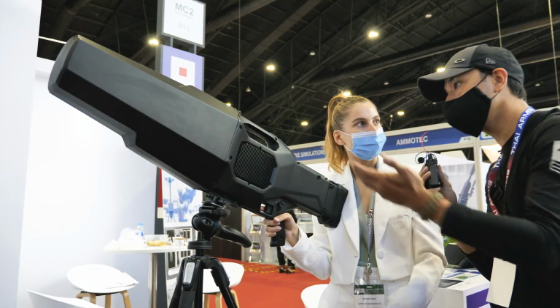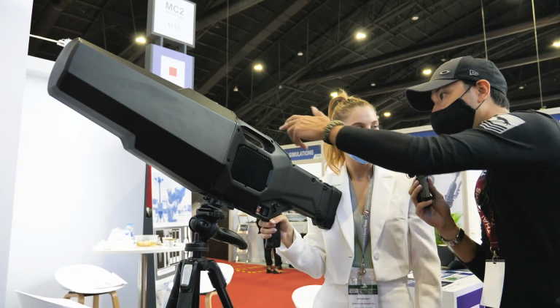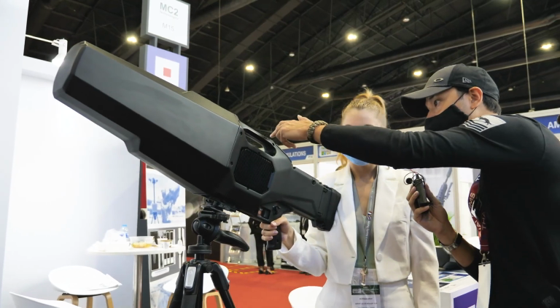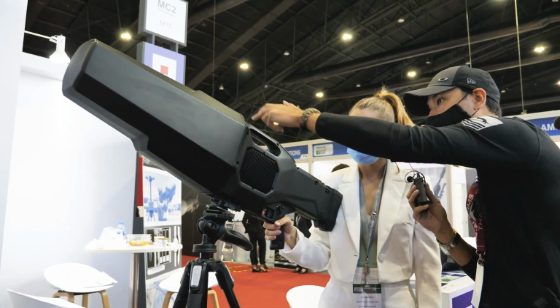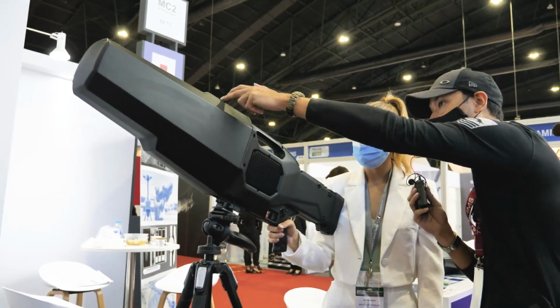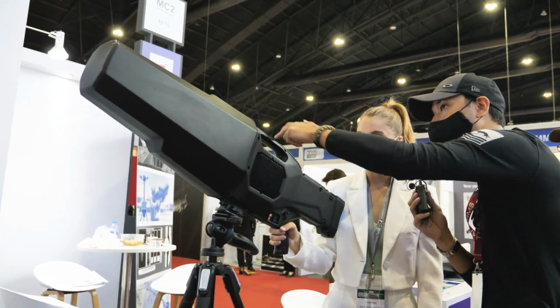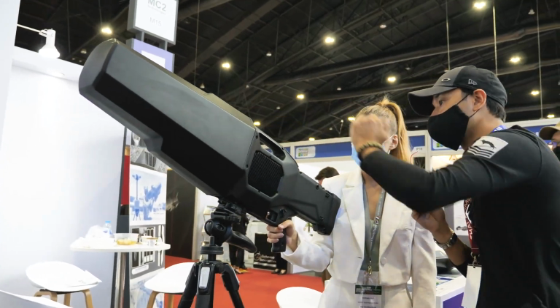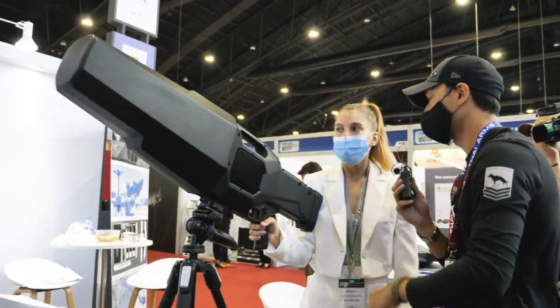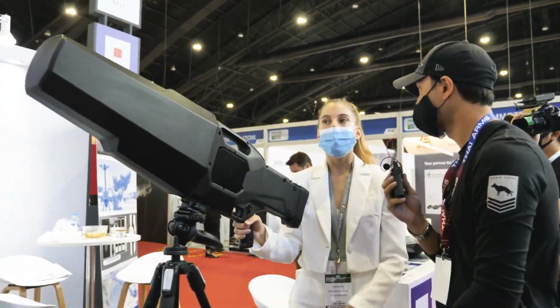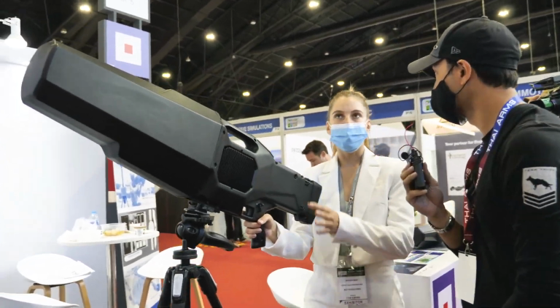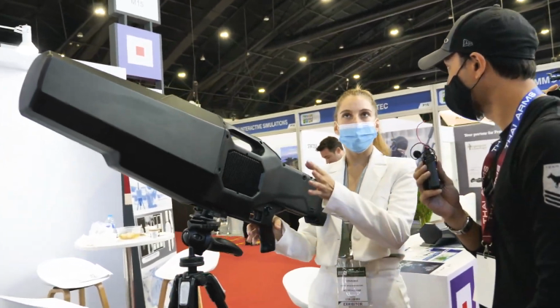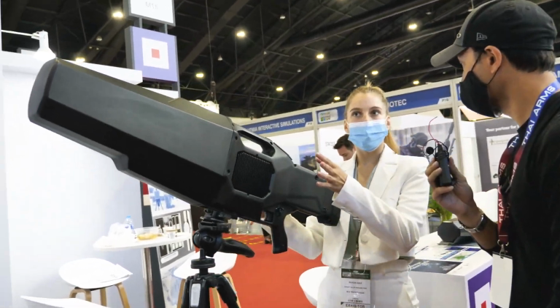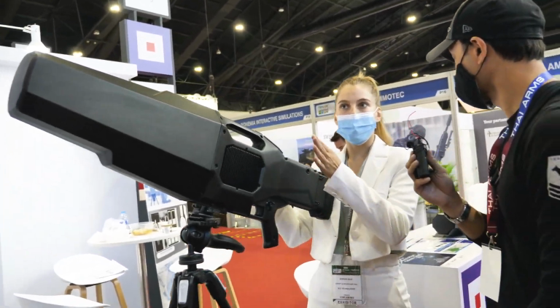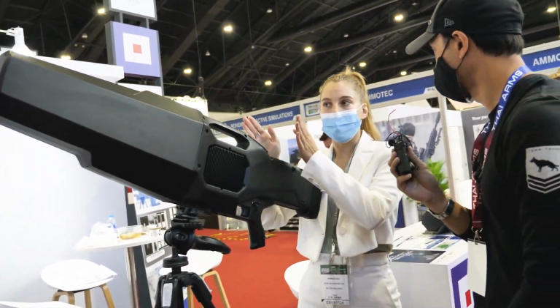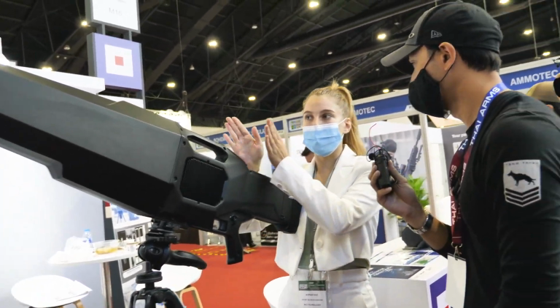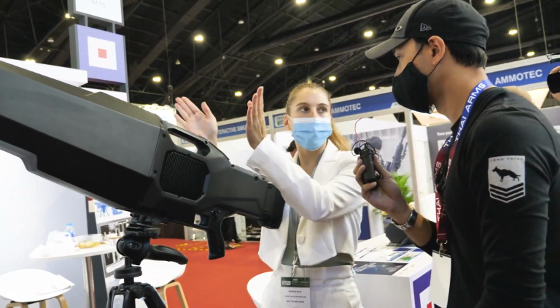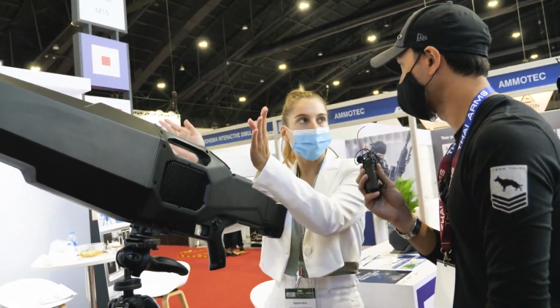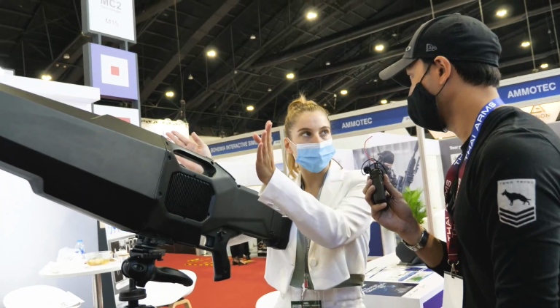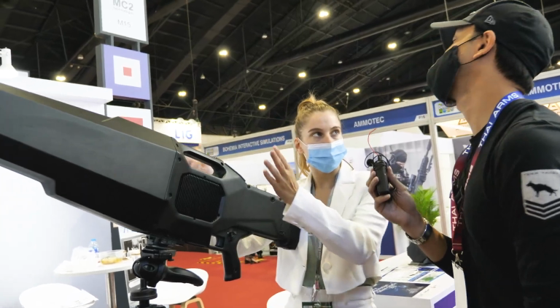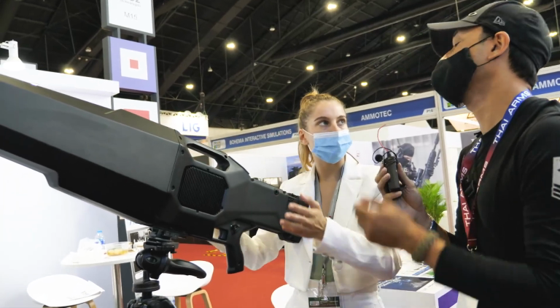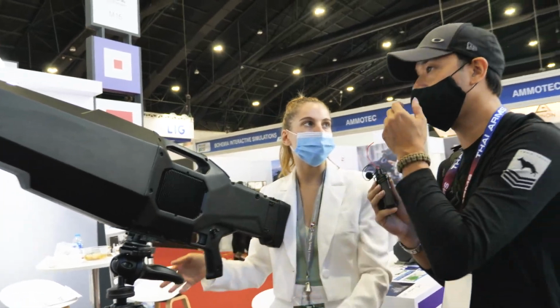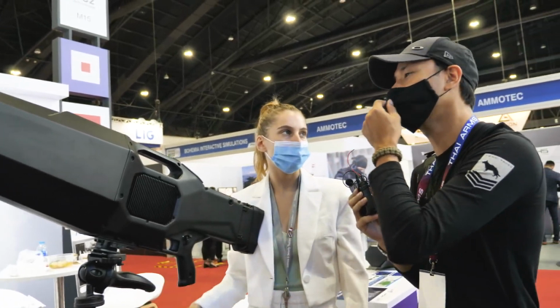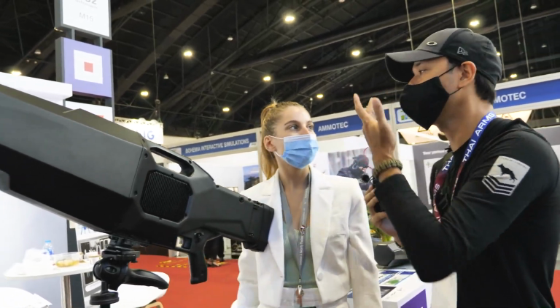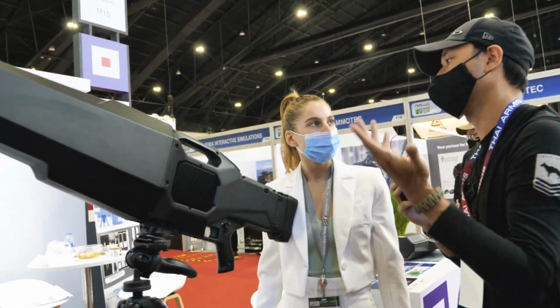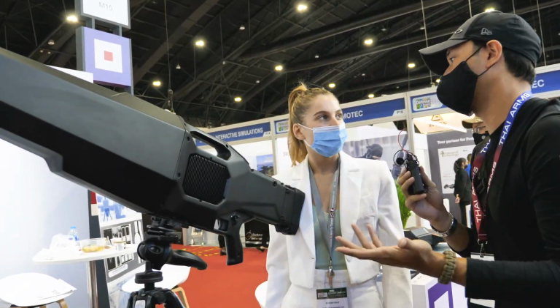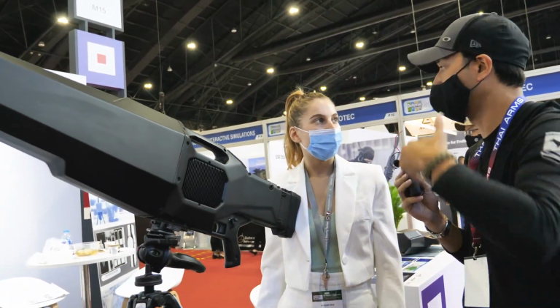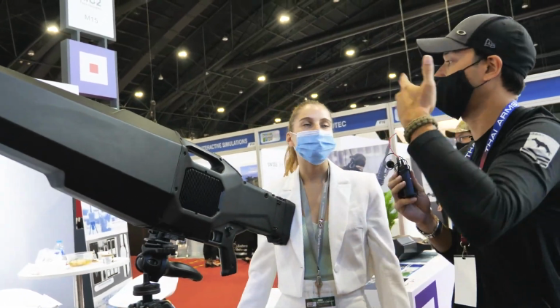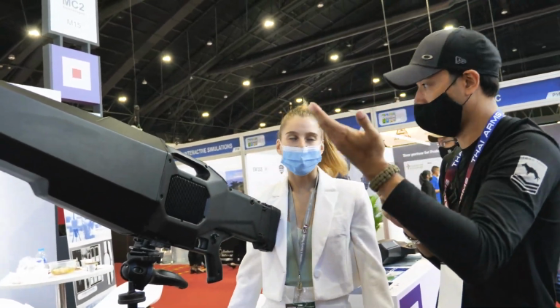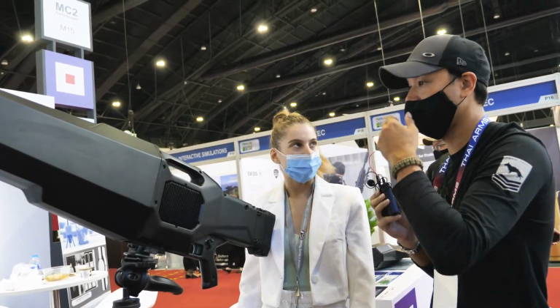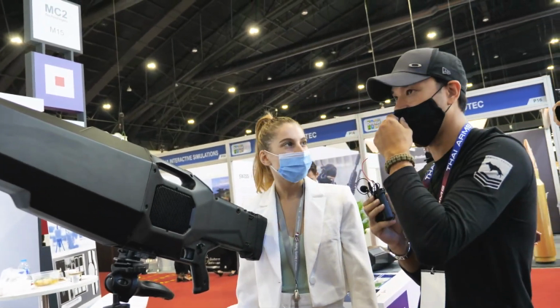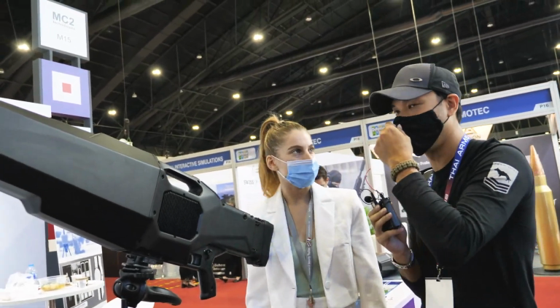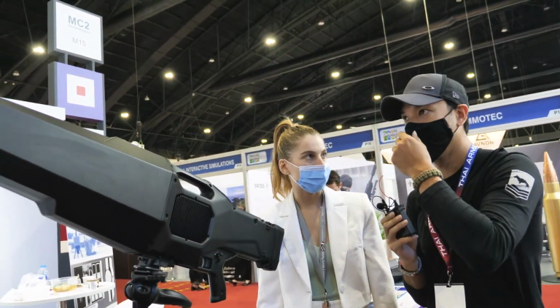How do you aim? Just right here? No, it's like a cone. So you really don't have to aim — just point. Exactly, just point.